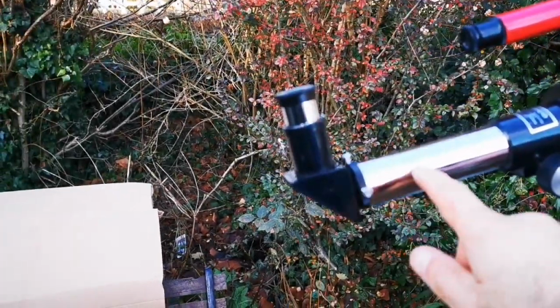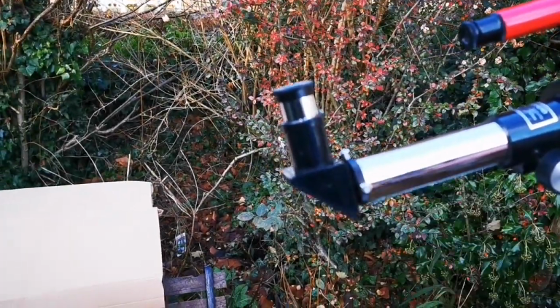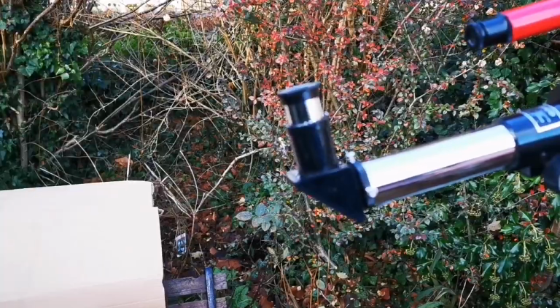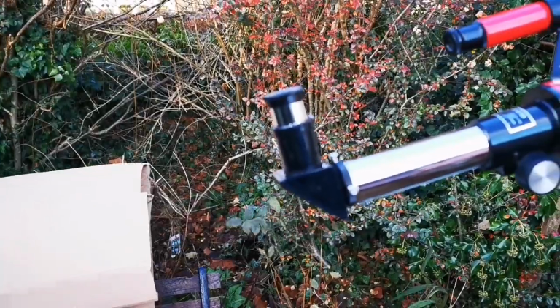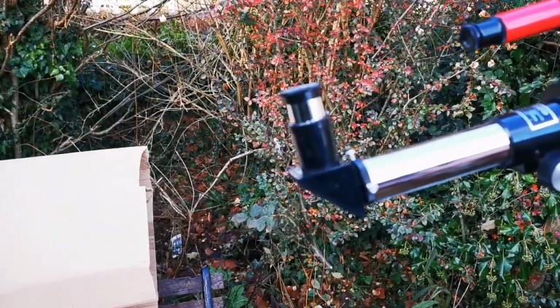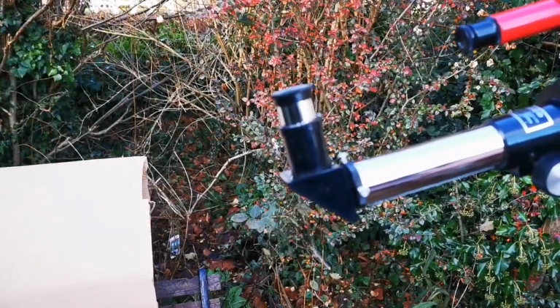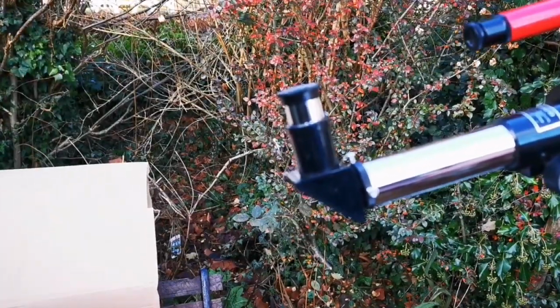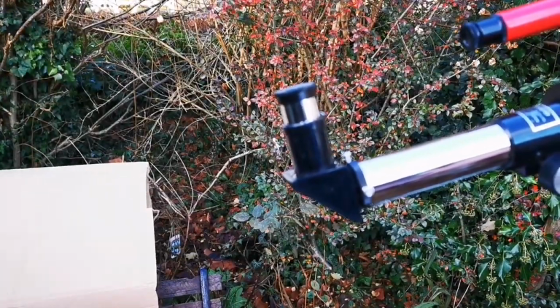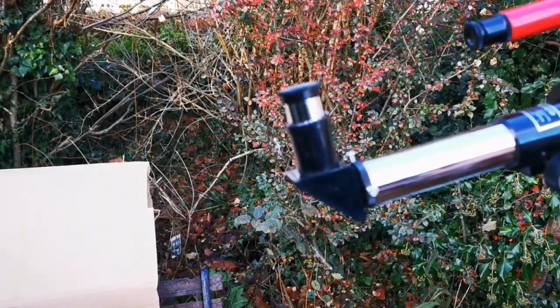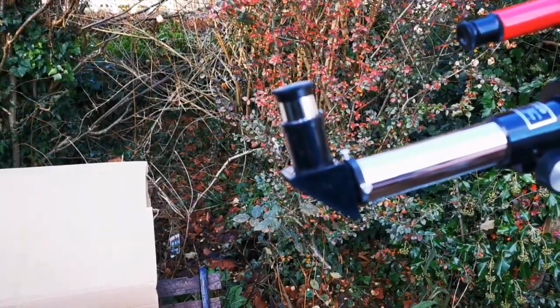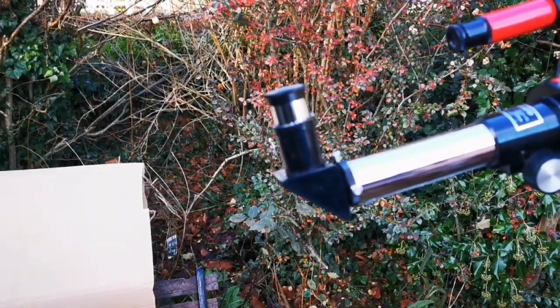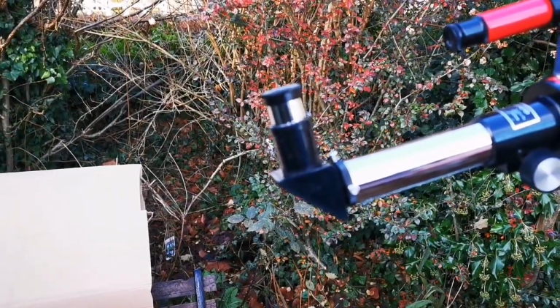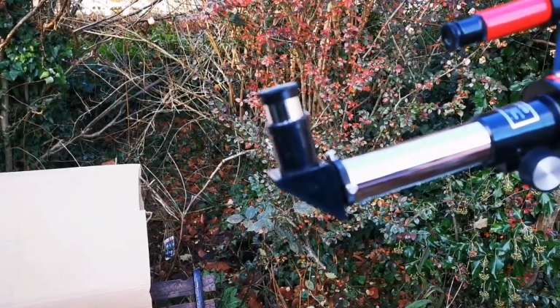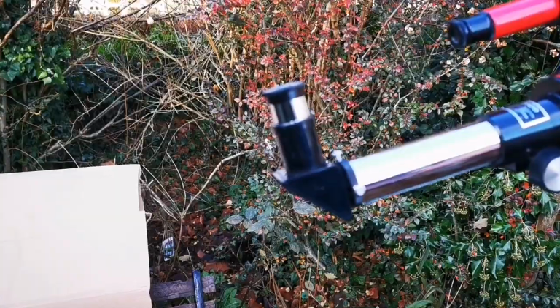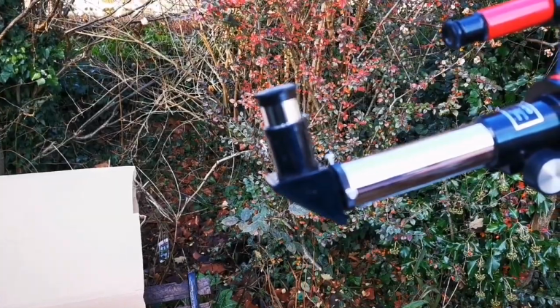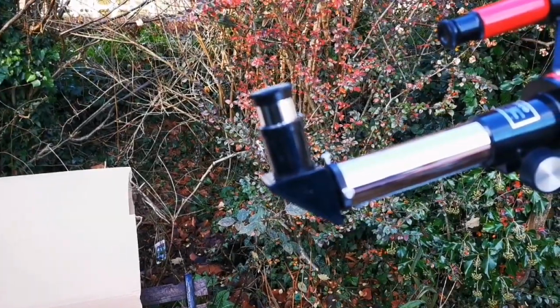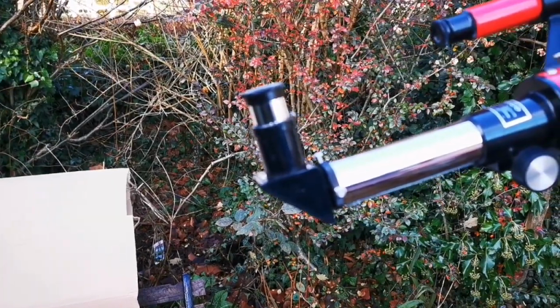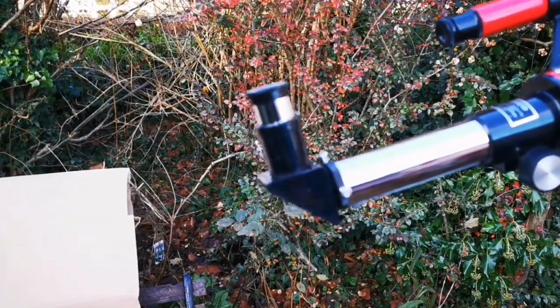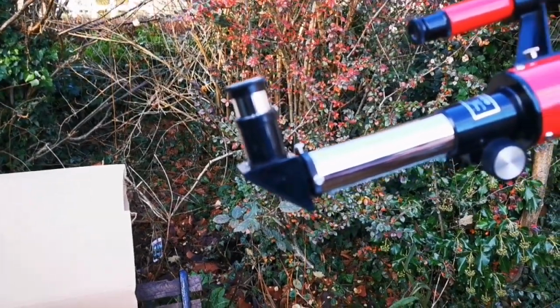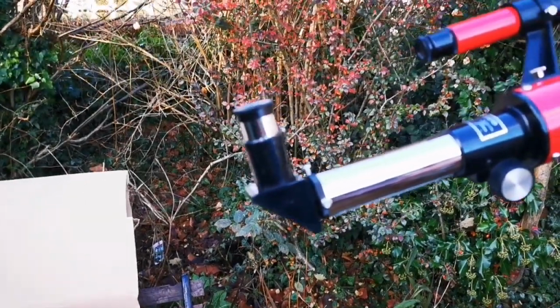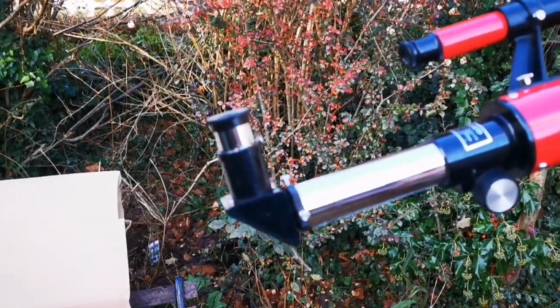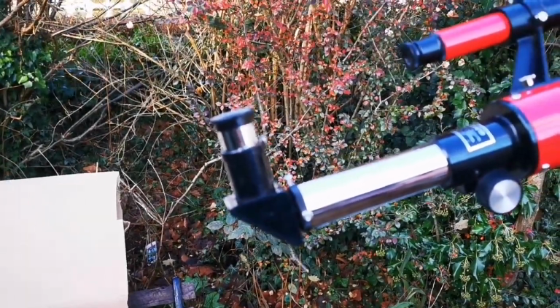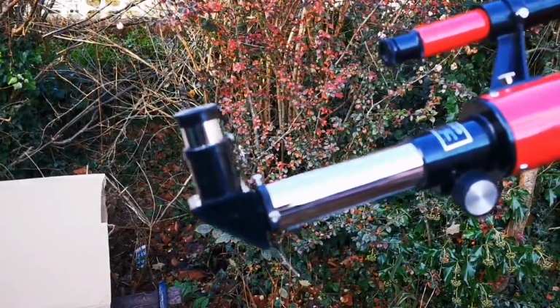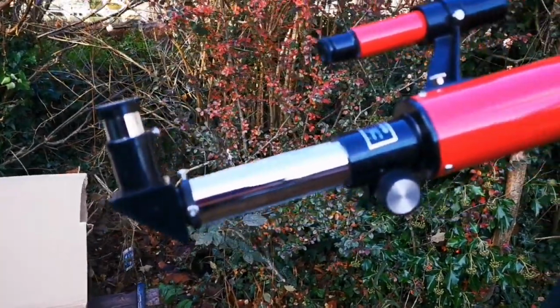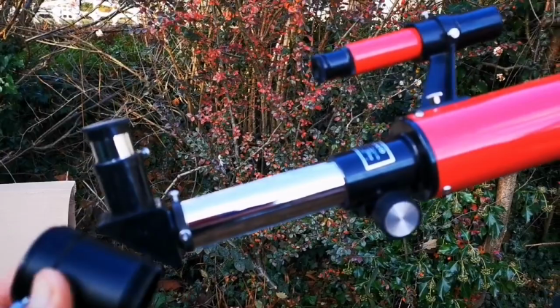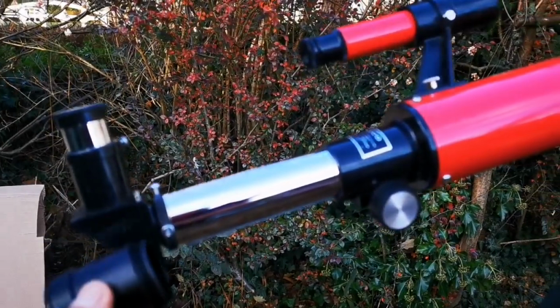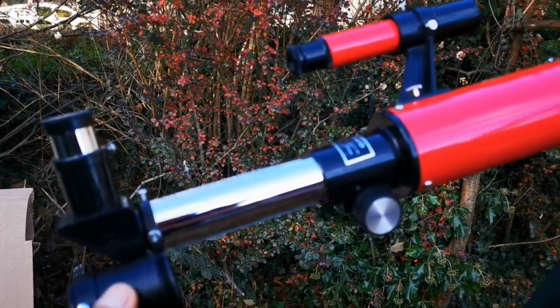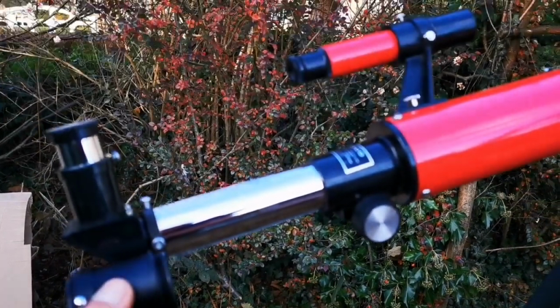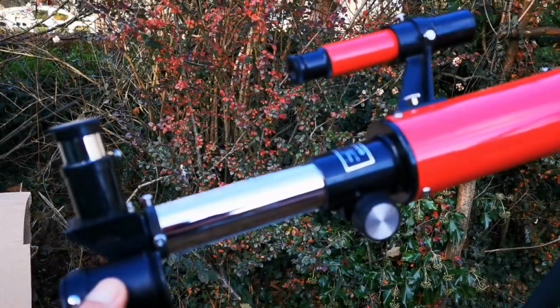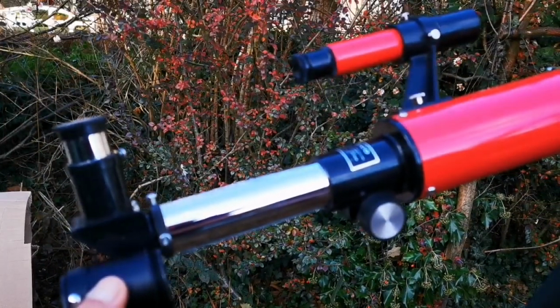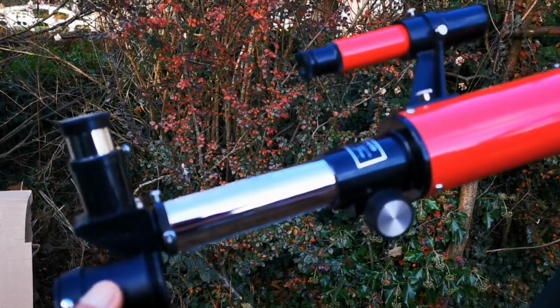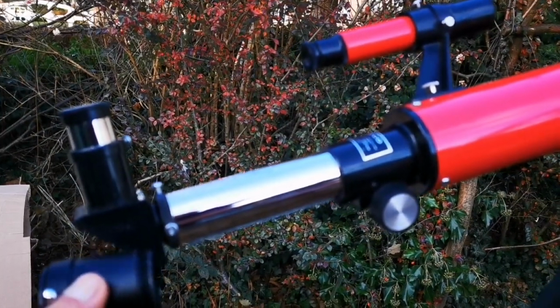Looking through it, I found that the optics are good — not bad. I may try to actually modify this and use an adapter to fit it here so I can use a normal eyepiece.